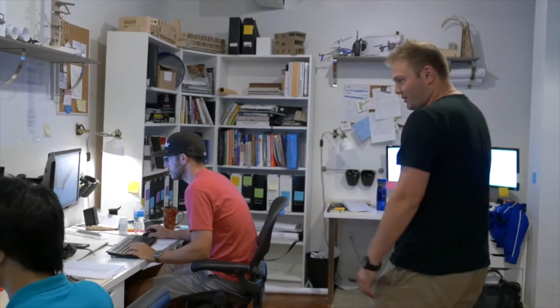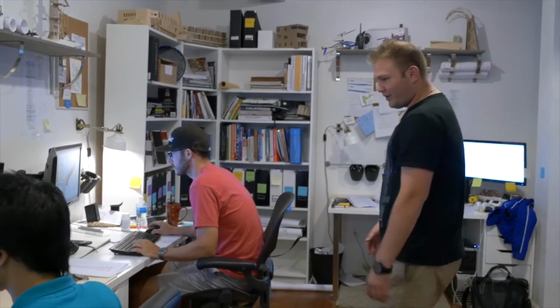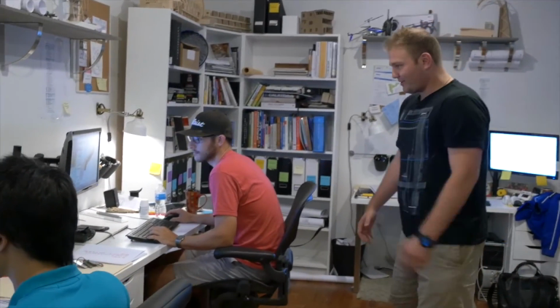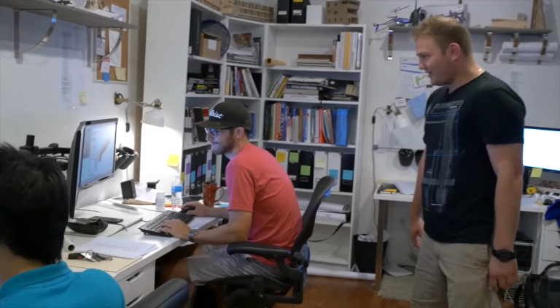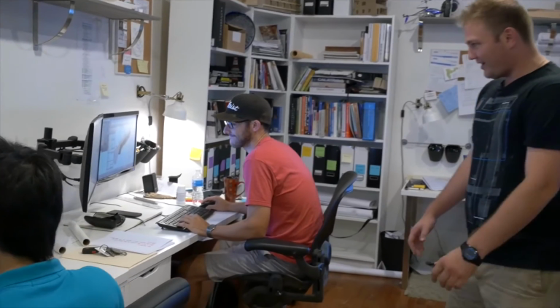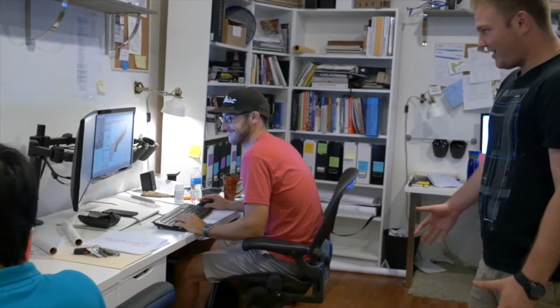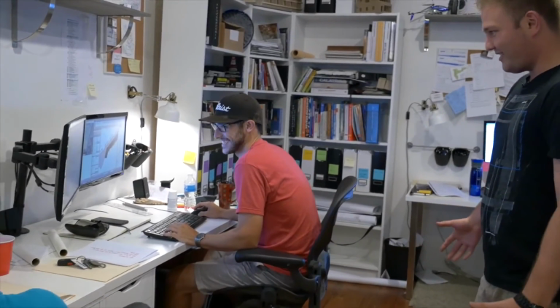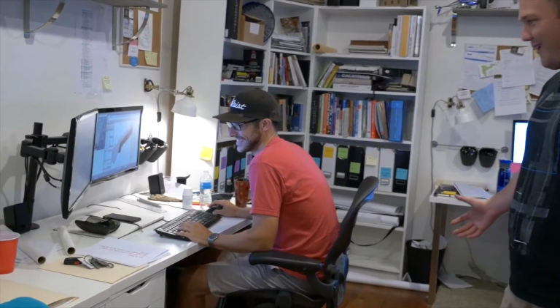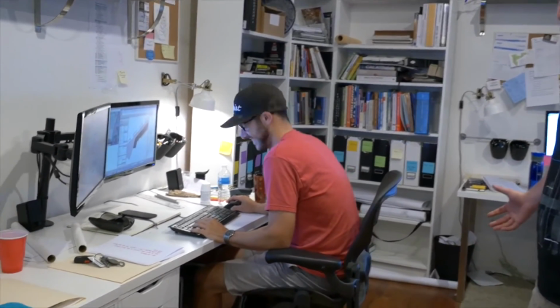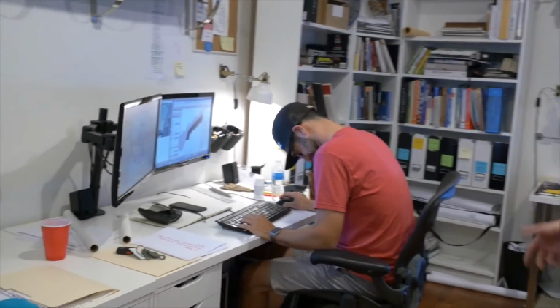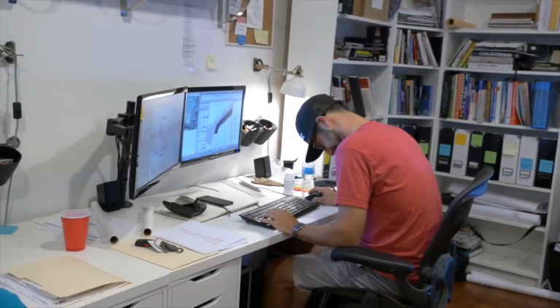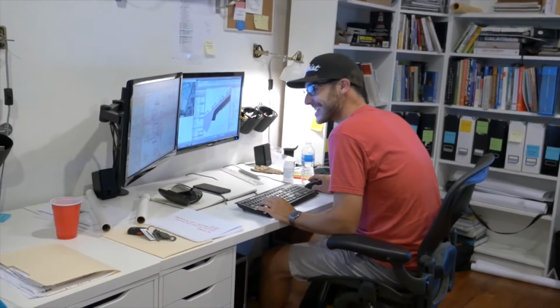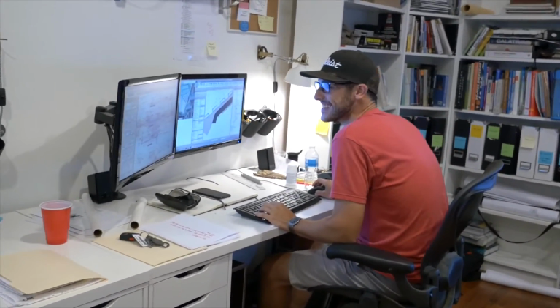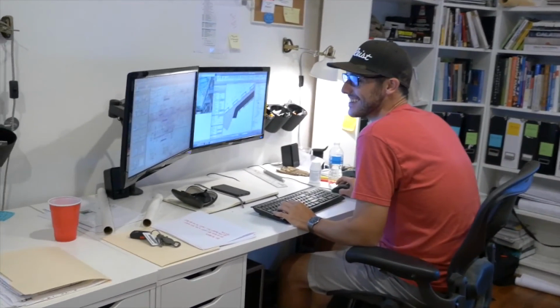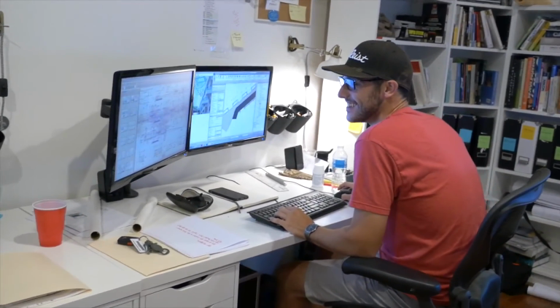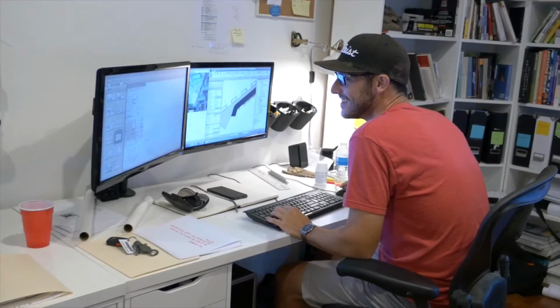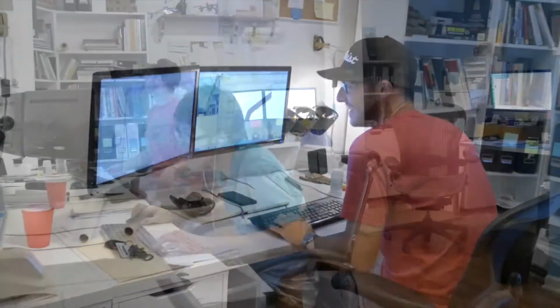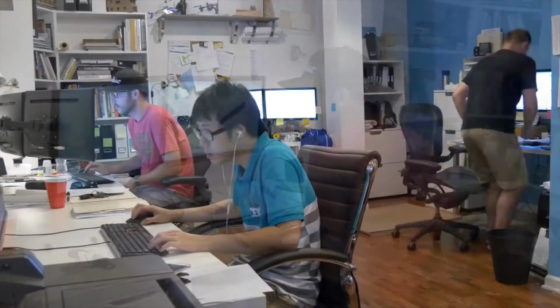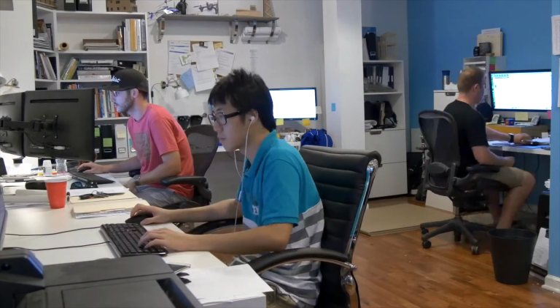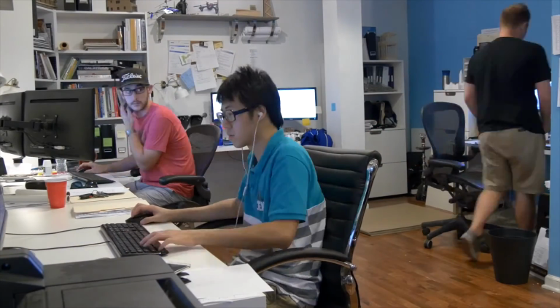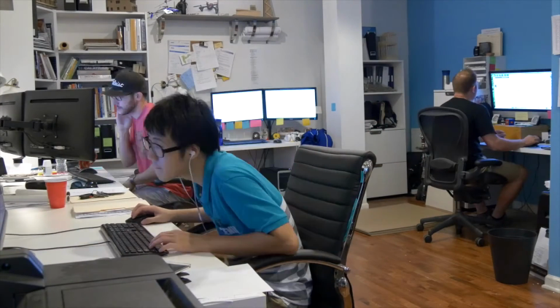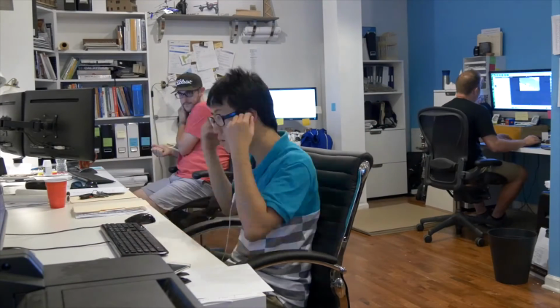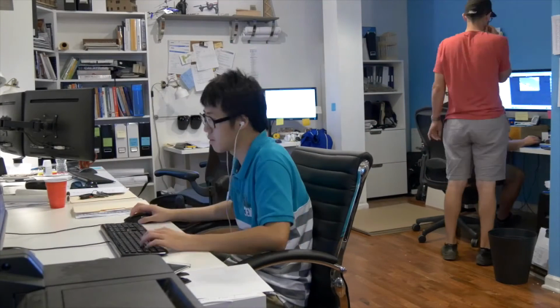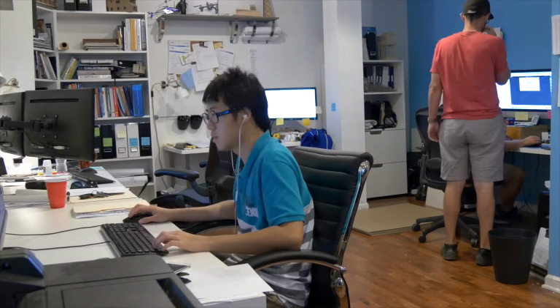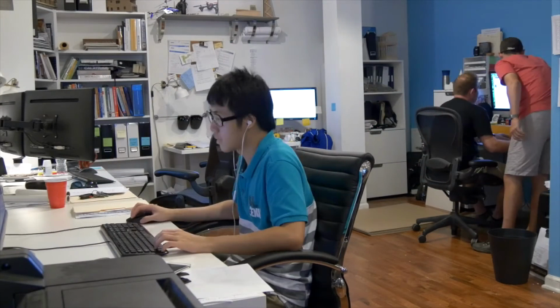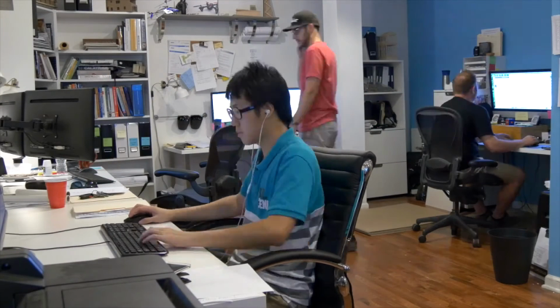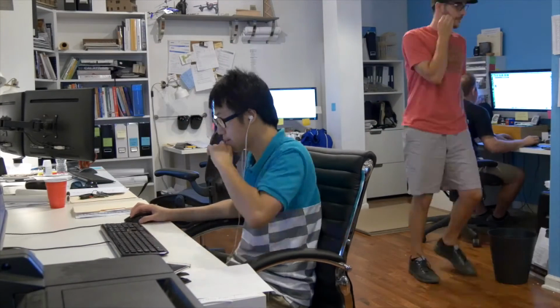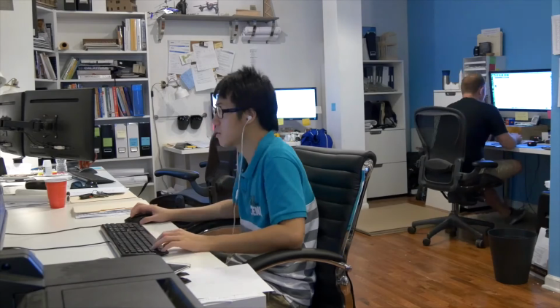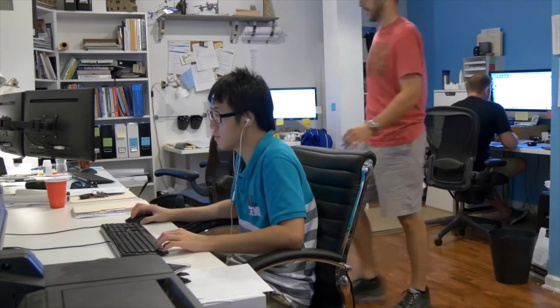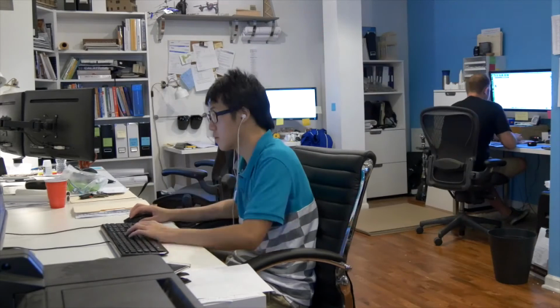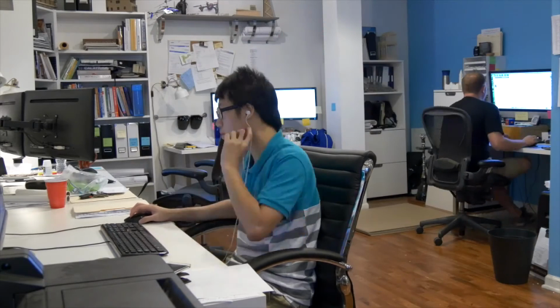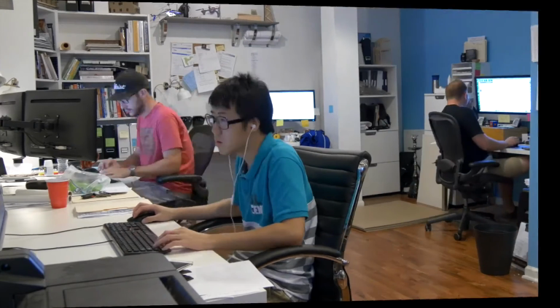Tony's over here — what is he doing? He's working on a large building in Atlantic City that he is modeling up. Can't say which one but it's pretty big. Today's just a crank day. We got clients that are waiting on deadlines. That's what's going on in the office today.